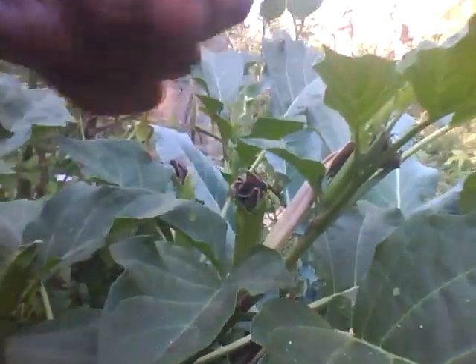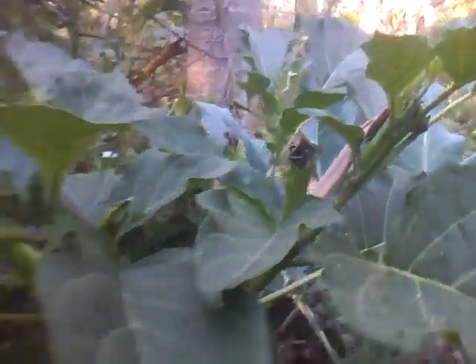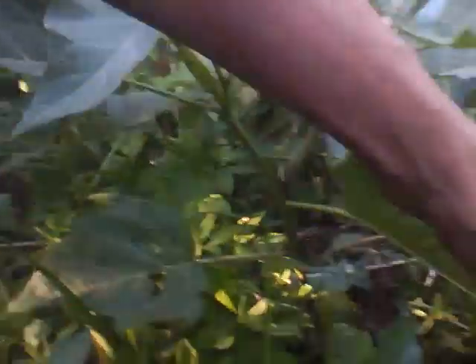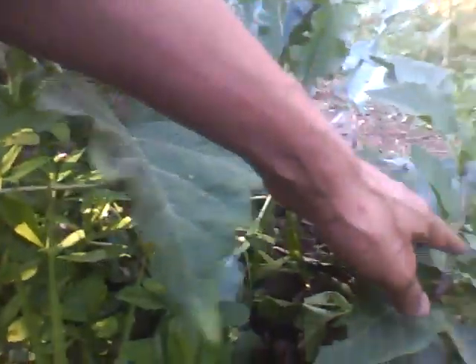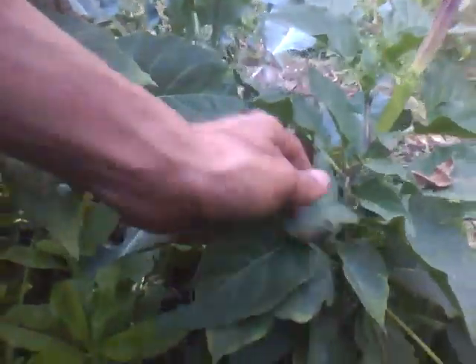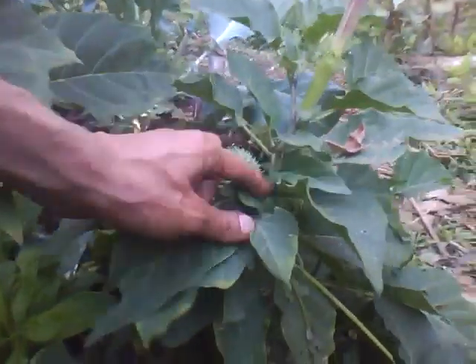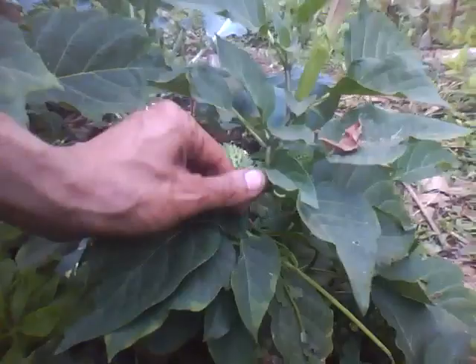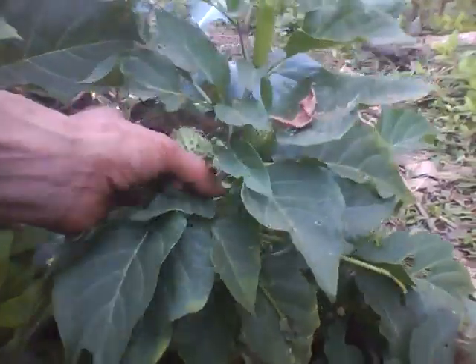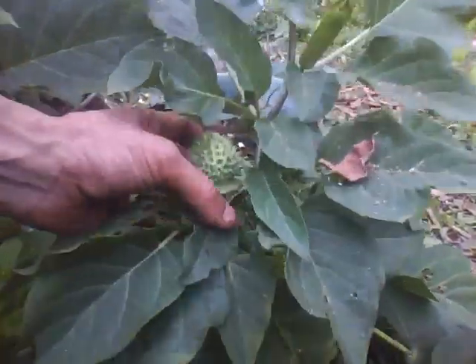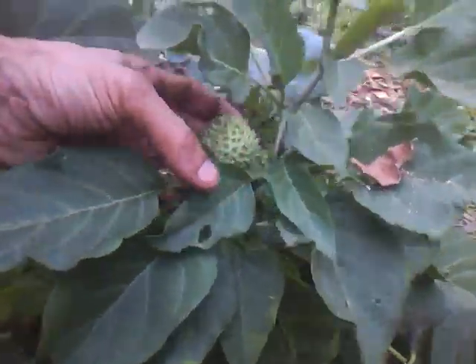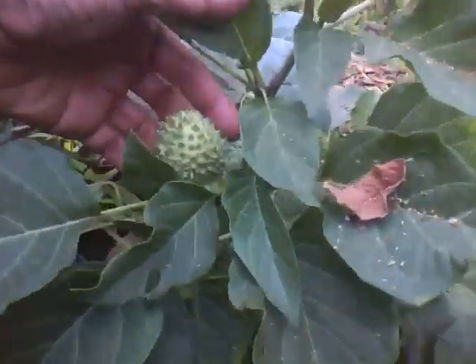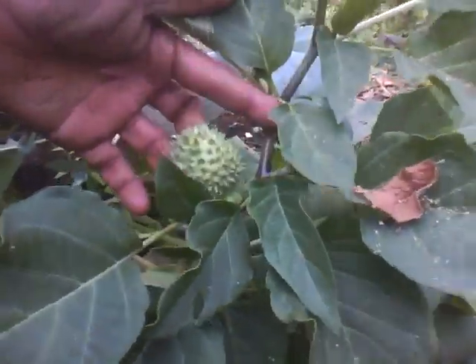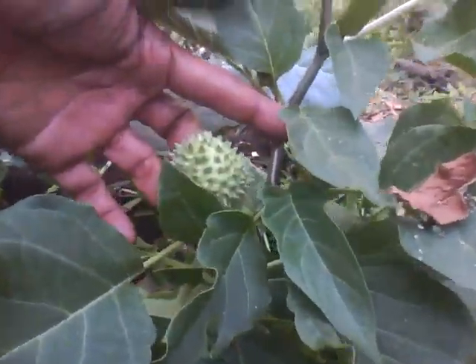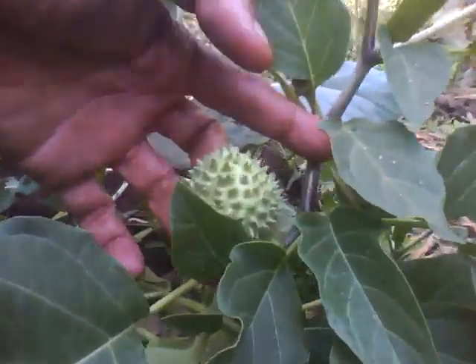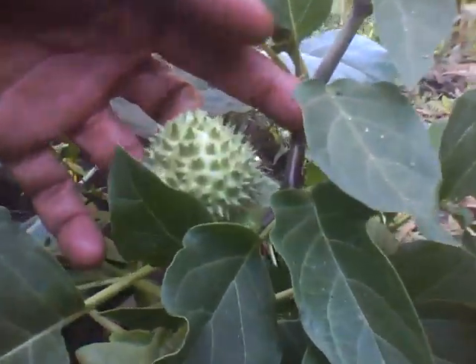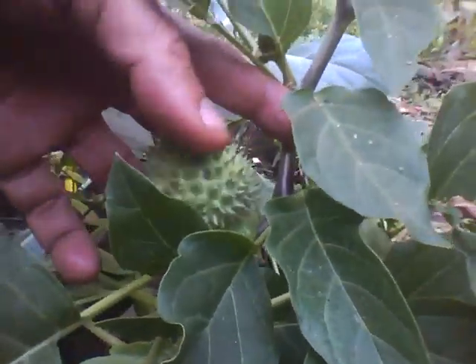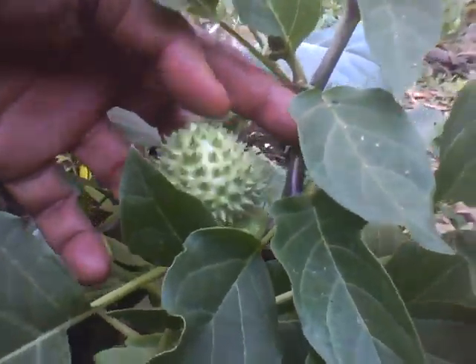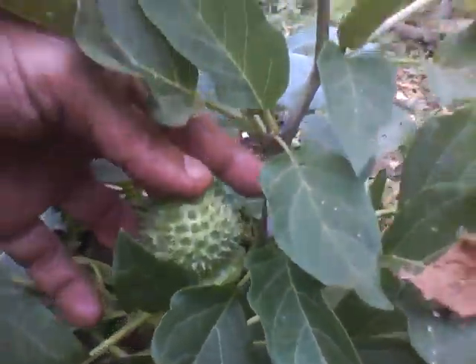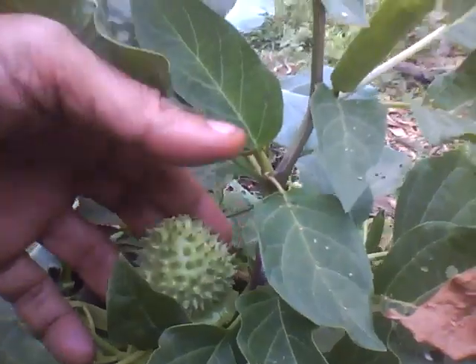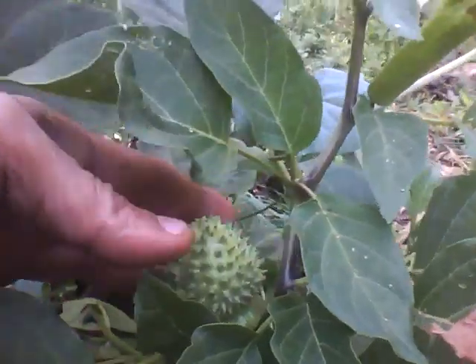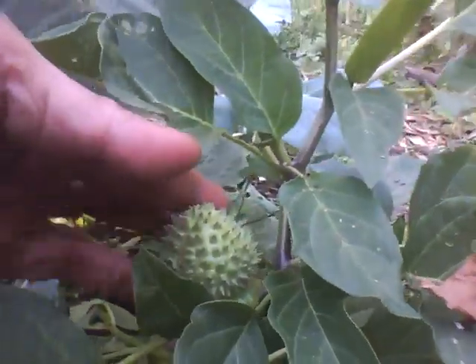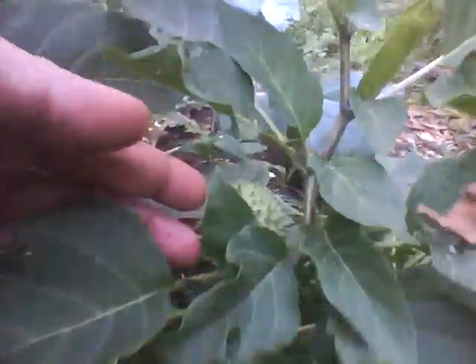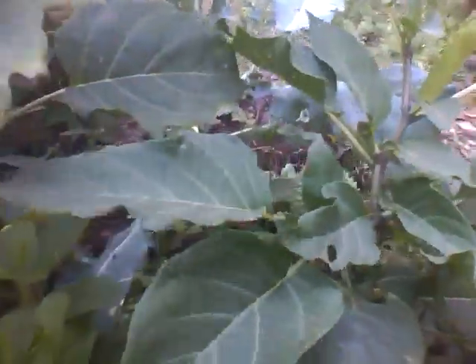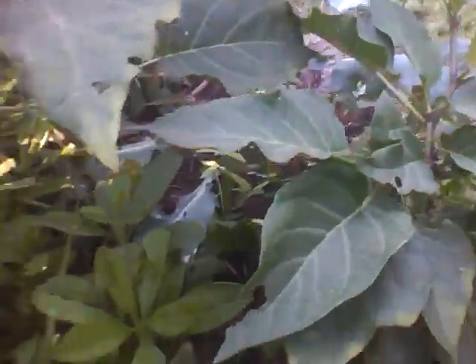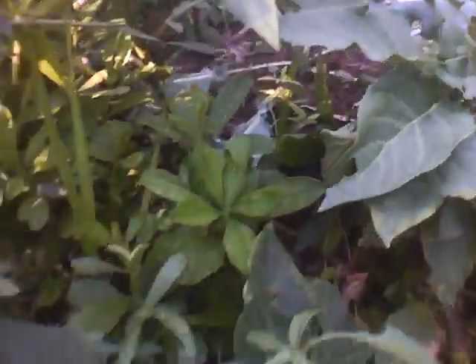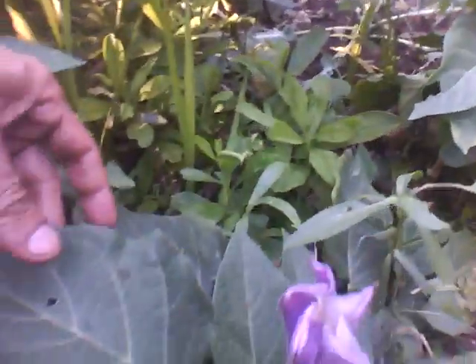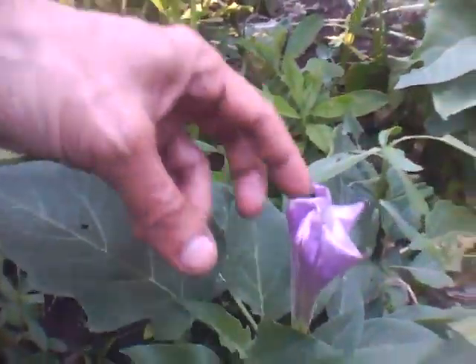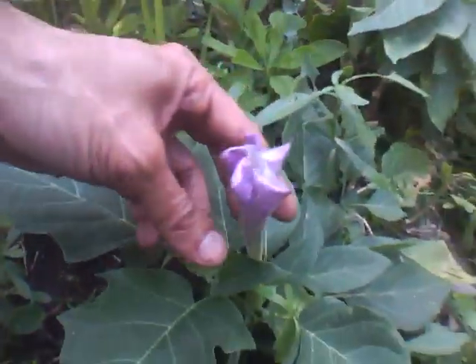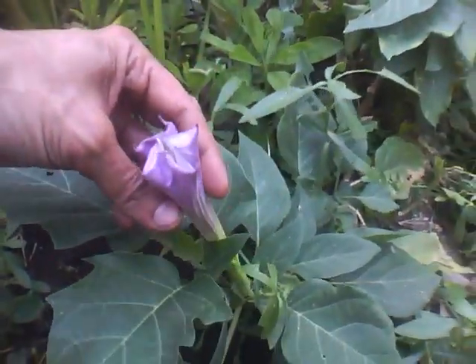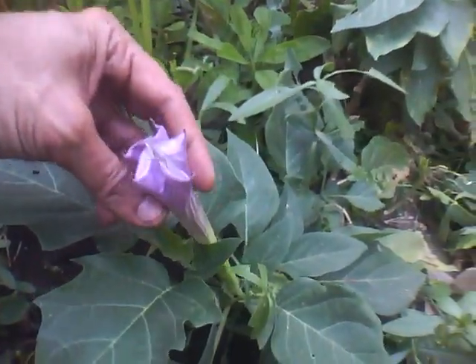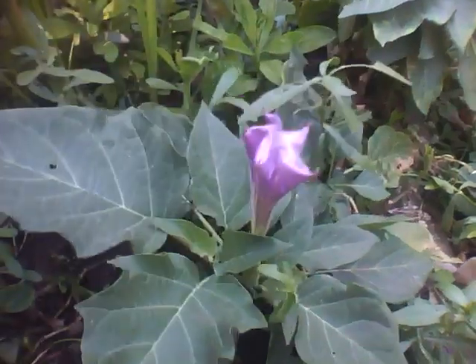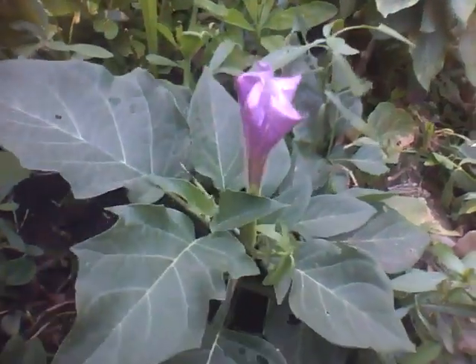And there are some seeds here. That's the Datura seed — the prickly thing. The little seeds are there inside once it bursts open. And that's about it.